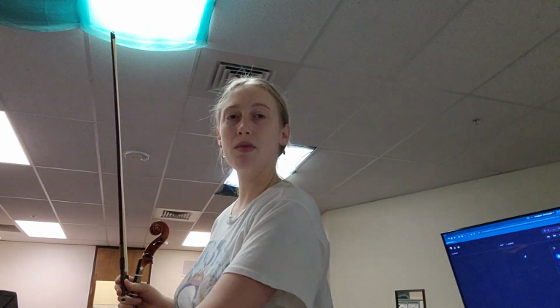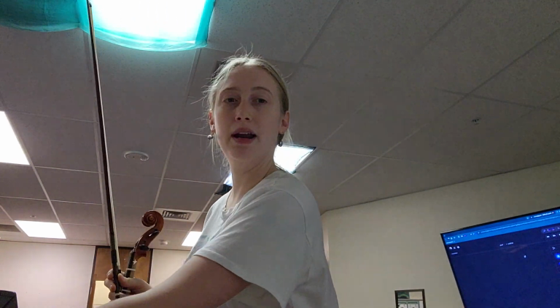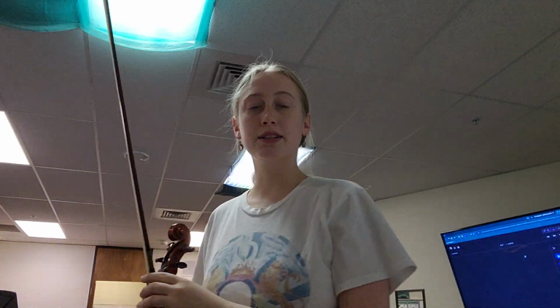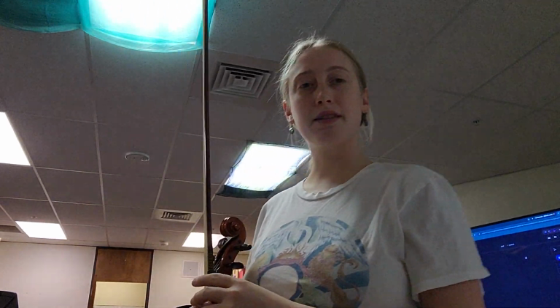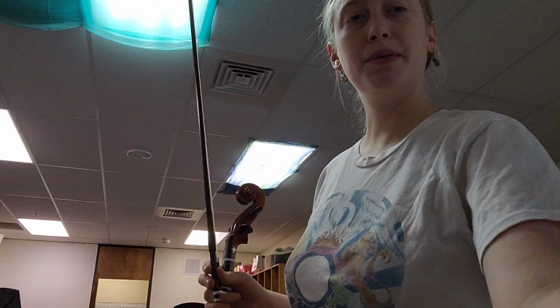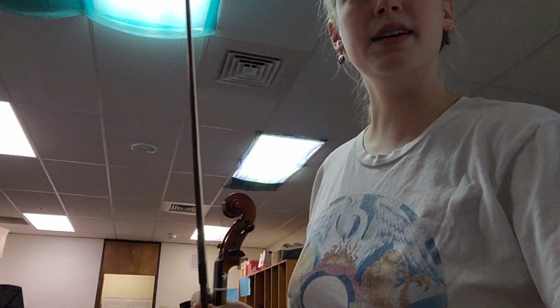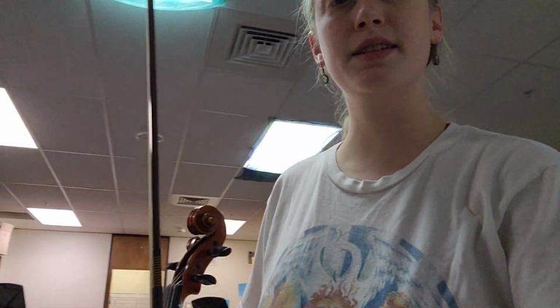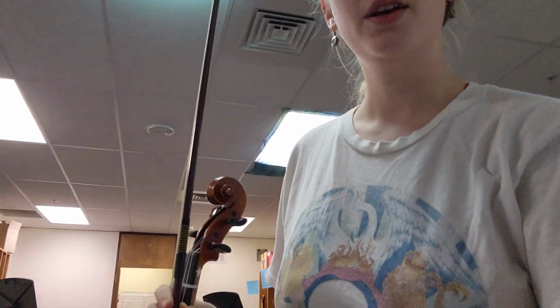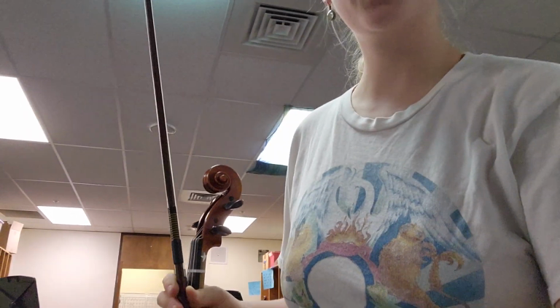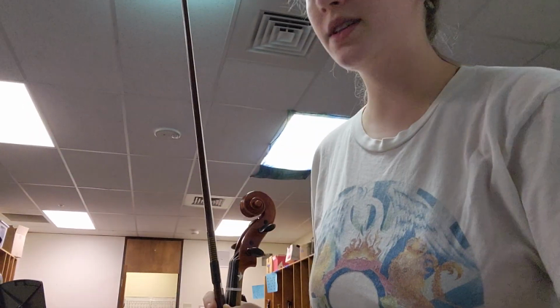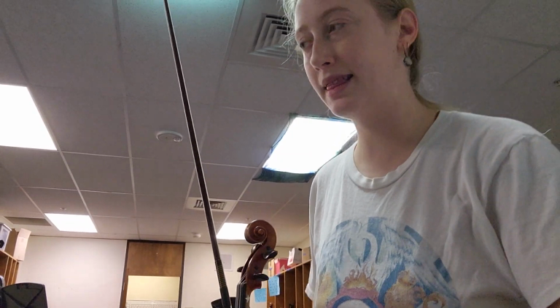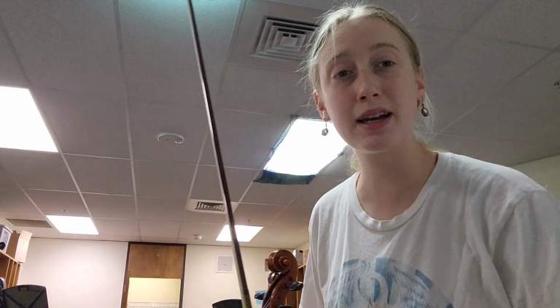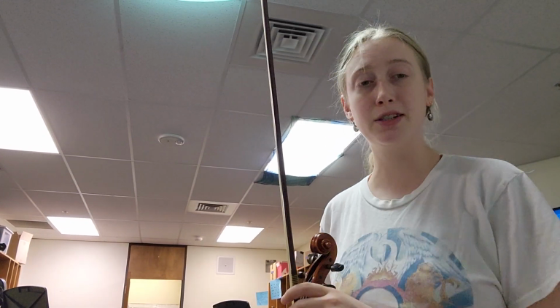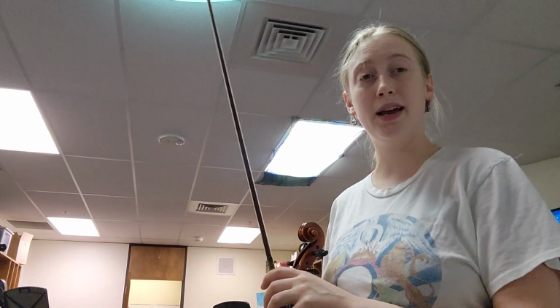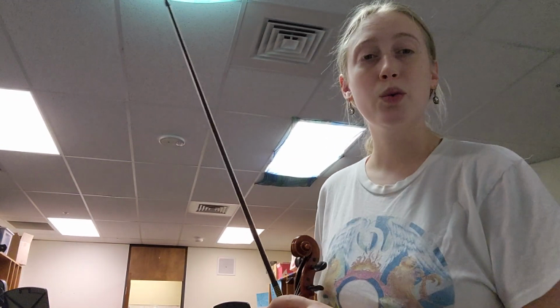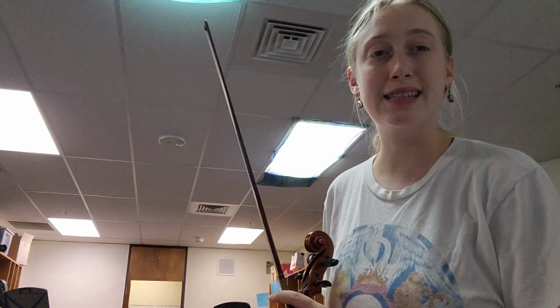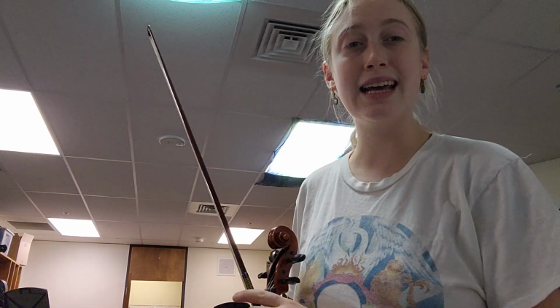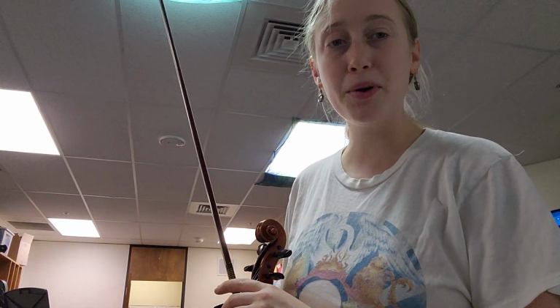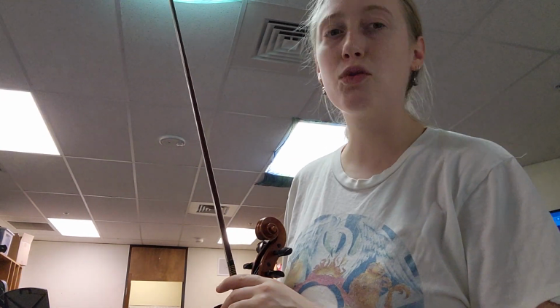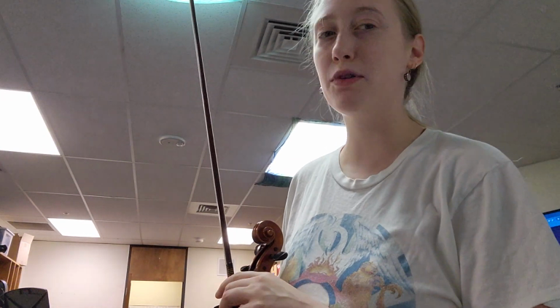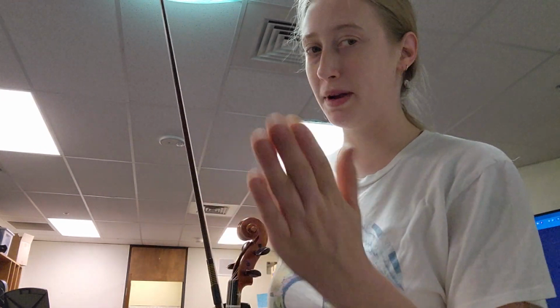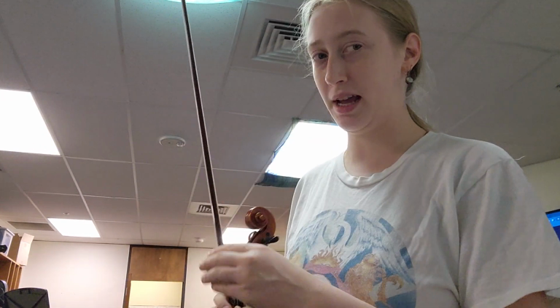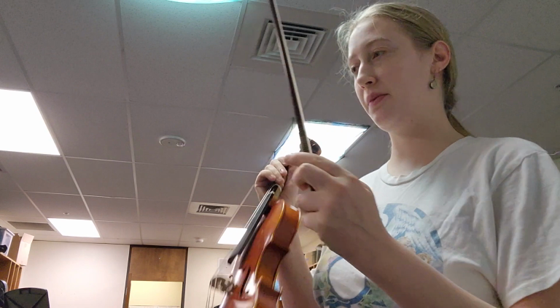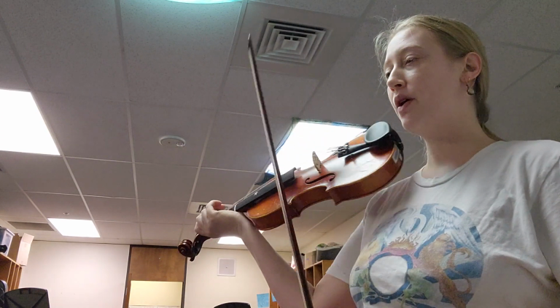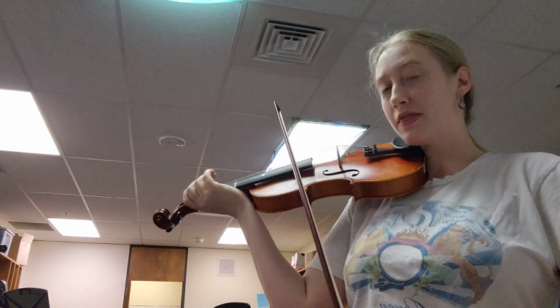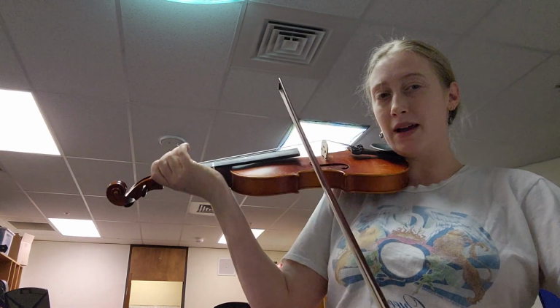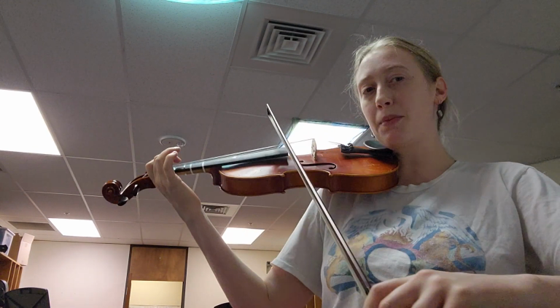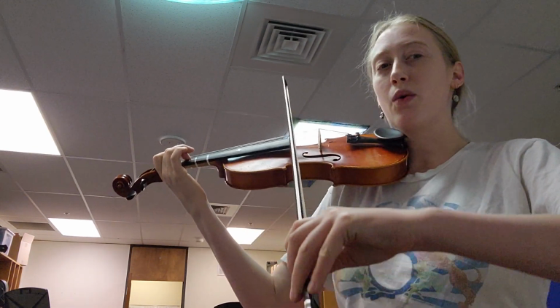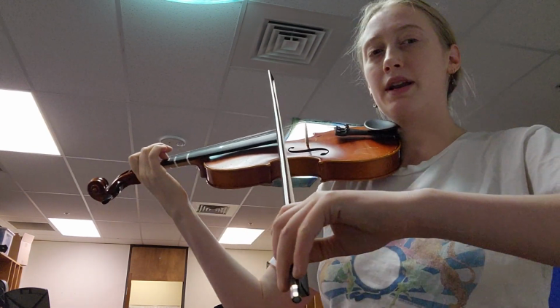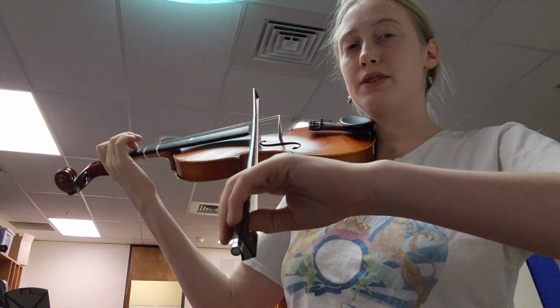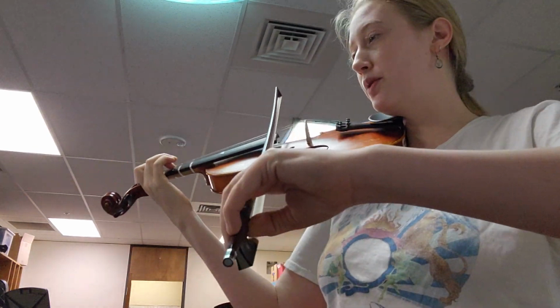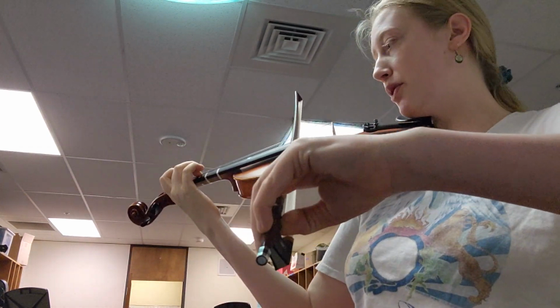All right, here's the second violin playing test. You're going to start at the pickup to measure 10, which is the up bow right before measure 10. There you go. The note is F sharp. One, two, three.